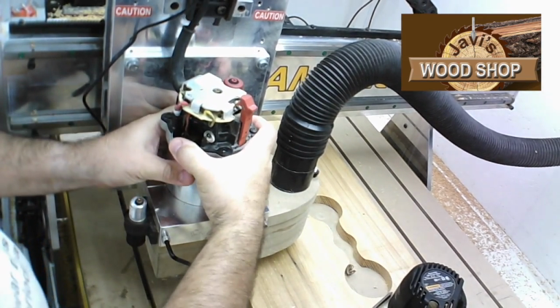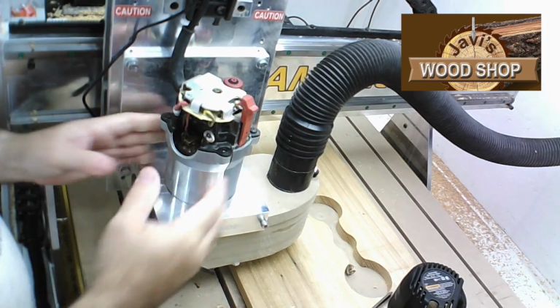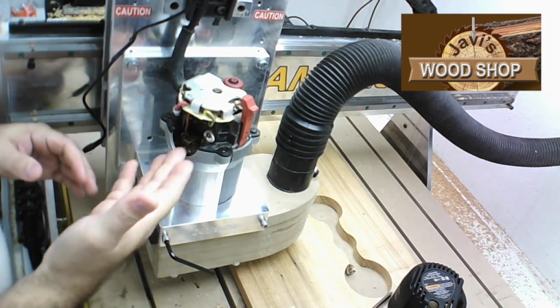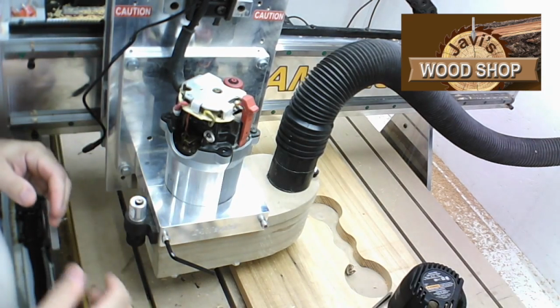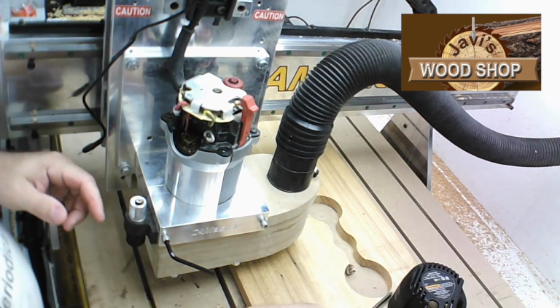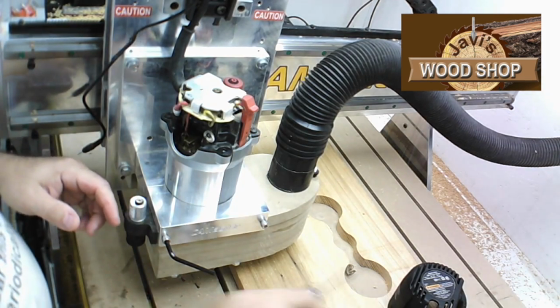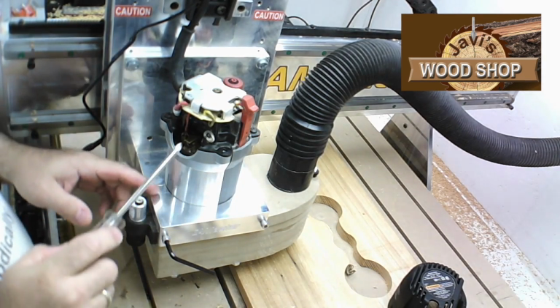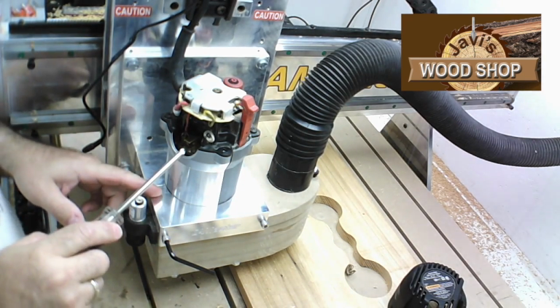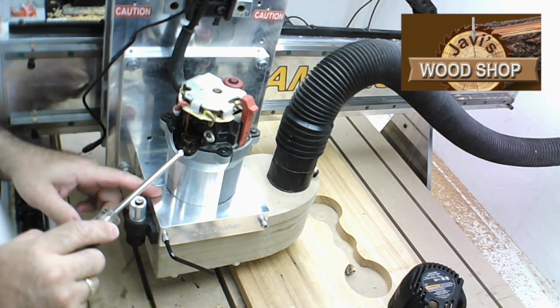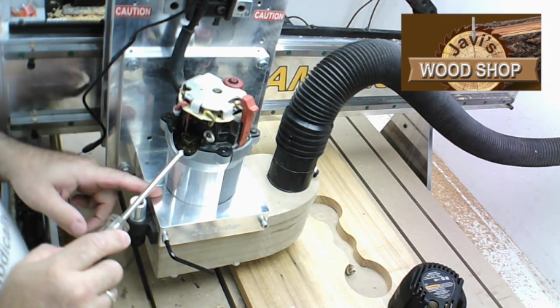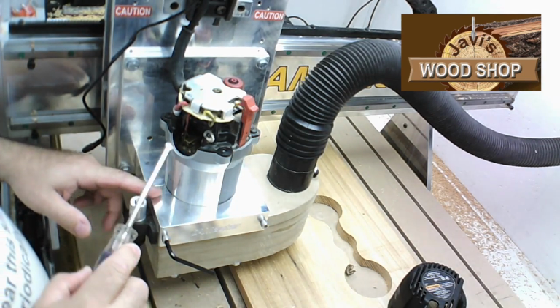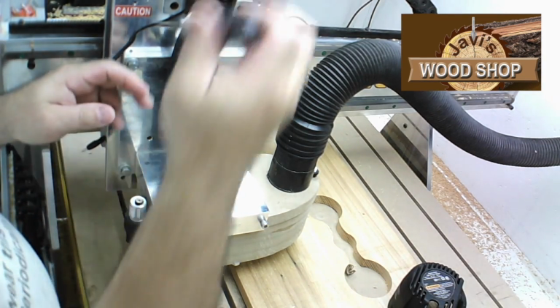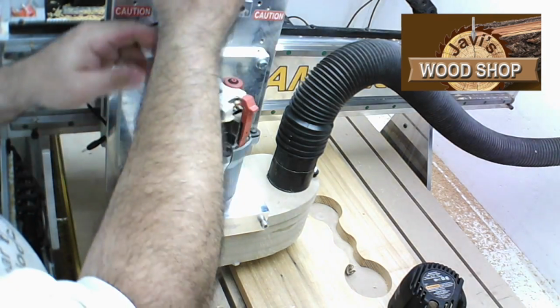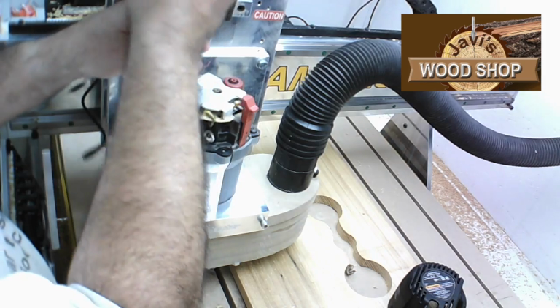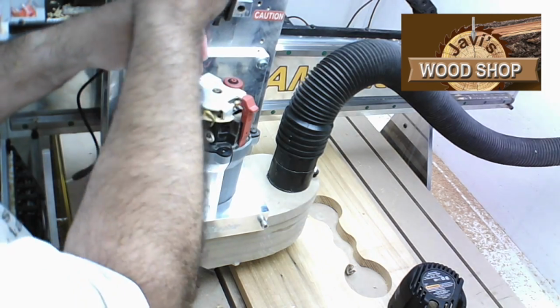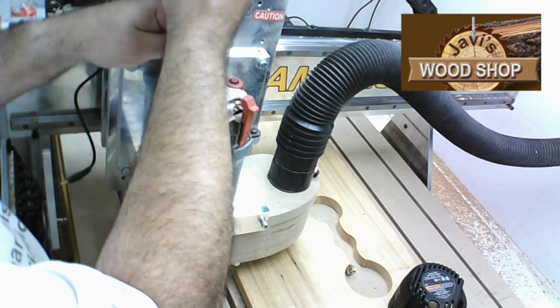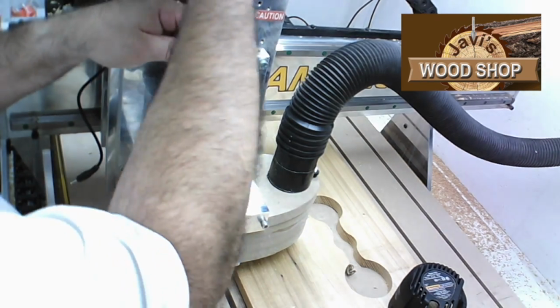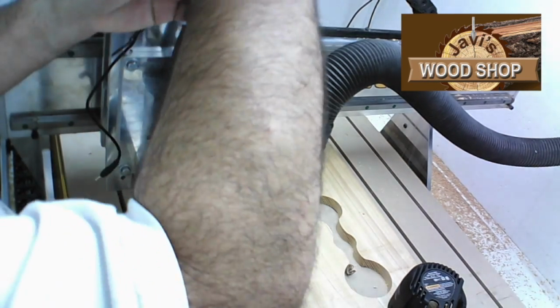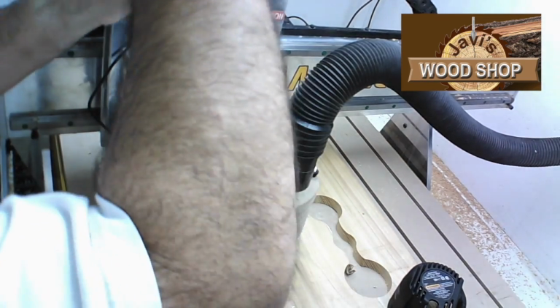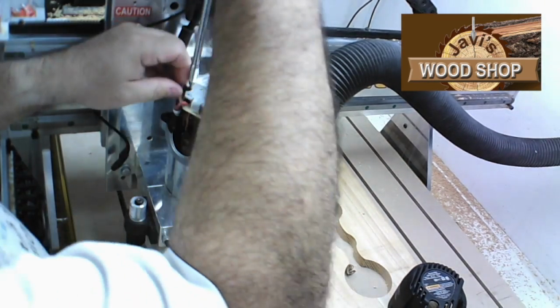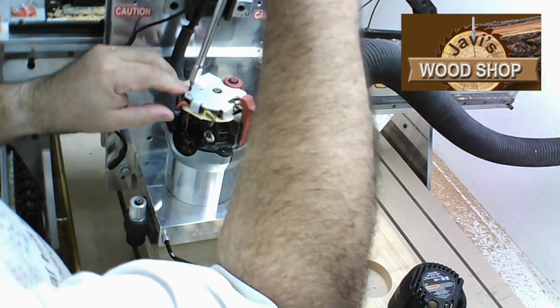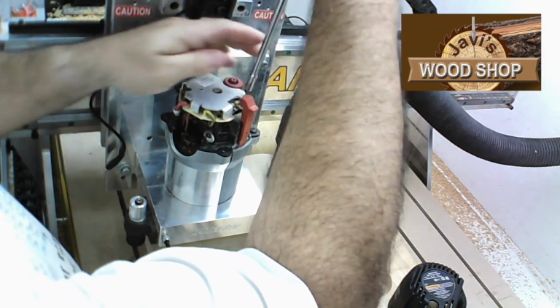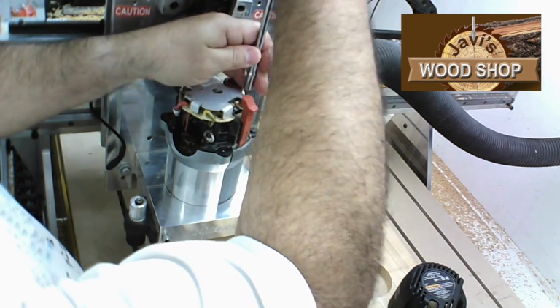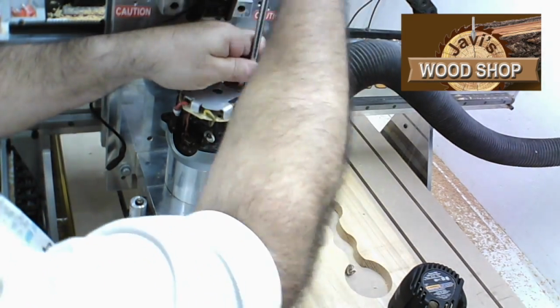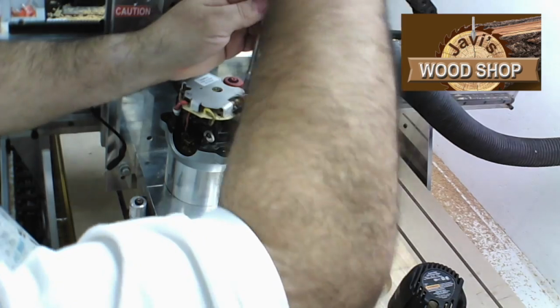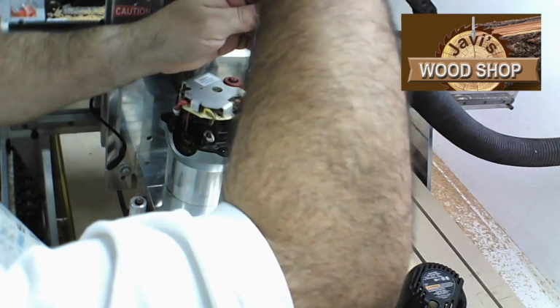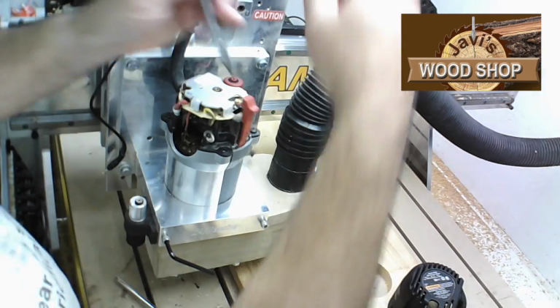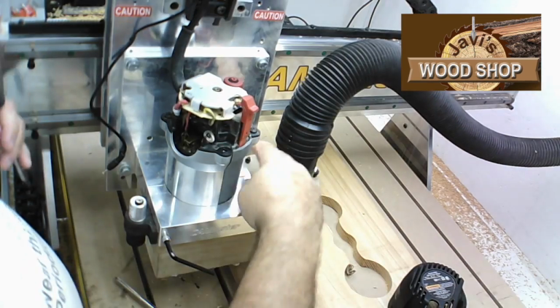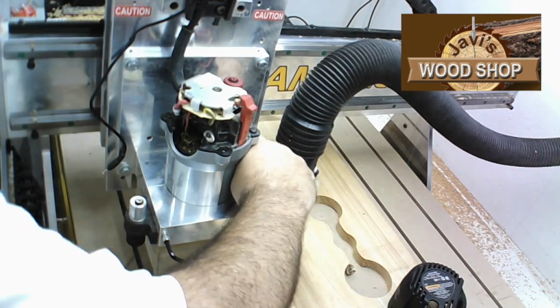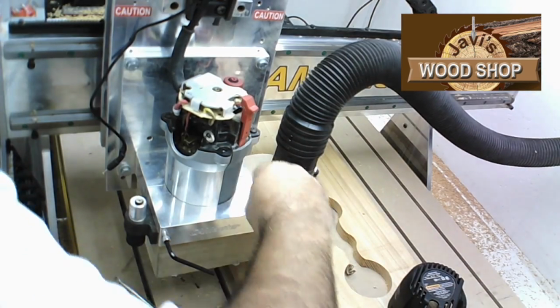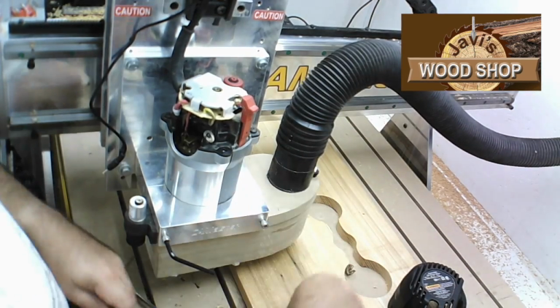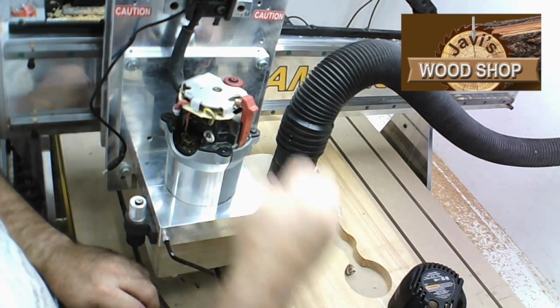The brushes and brush assembly are located here. Loosen the brush assembly screw and remove the brush assembly. You will need to remove the top two screws for the speed control board — you will need a flat screwdriver or a T15 Torx screwdriver.